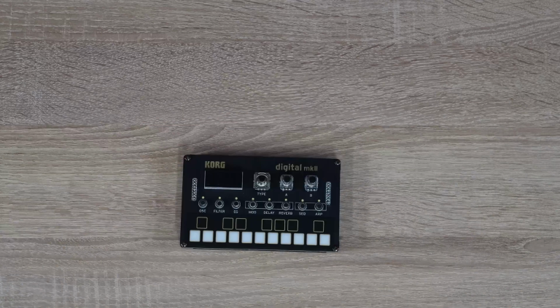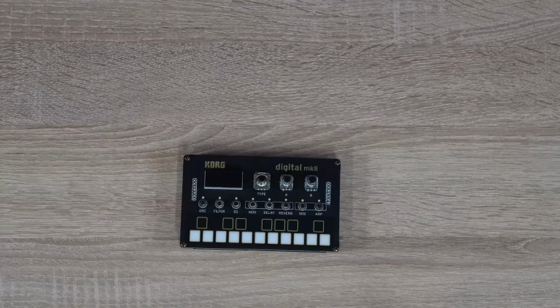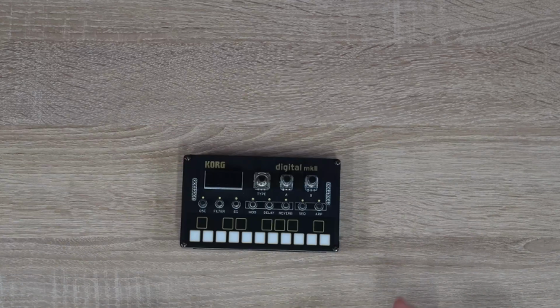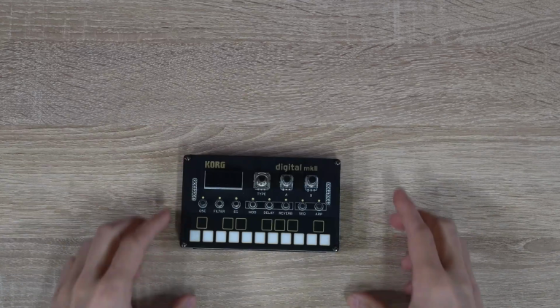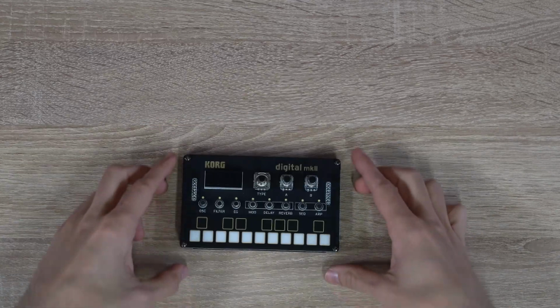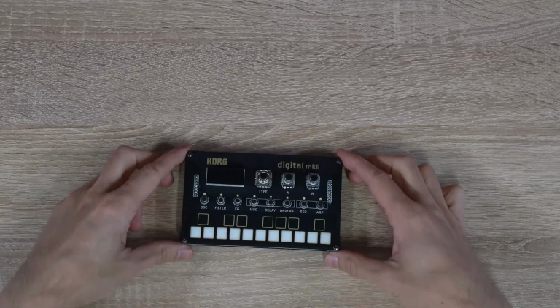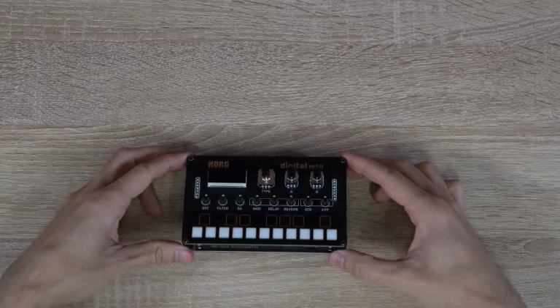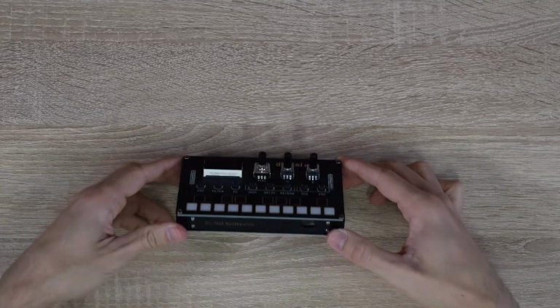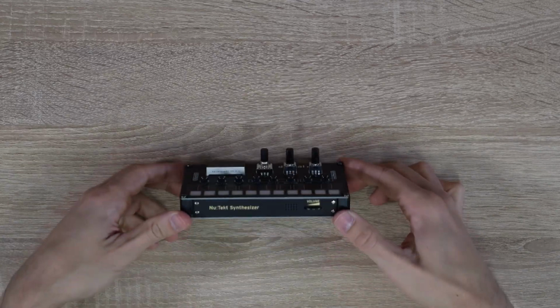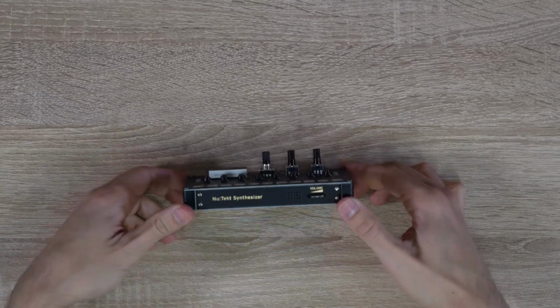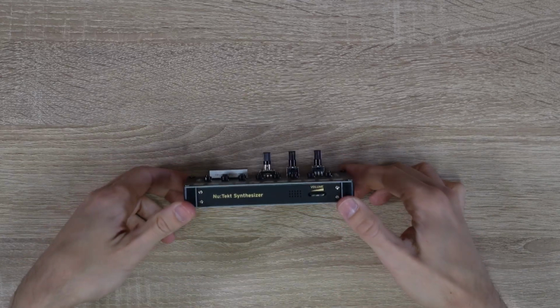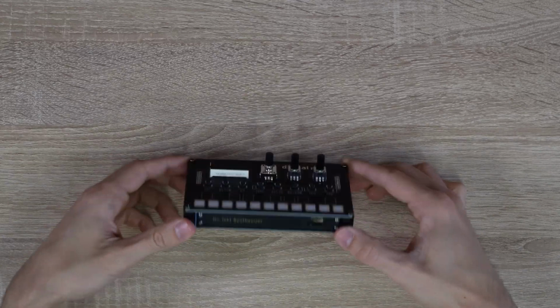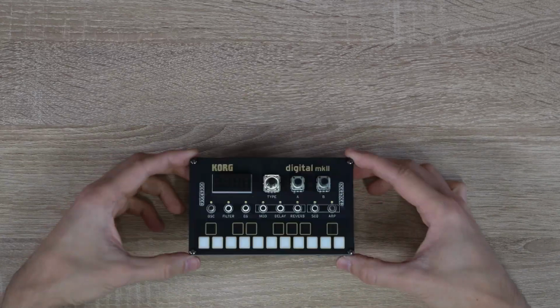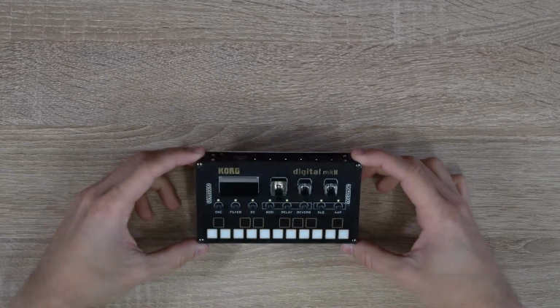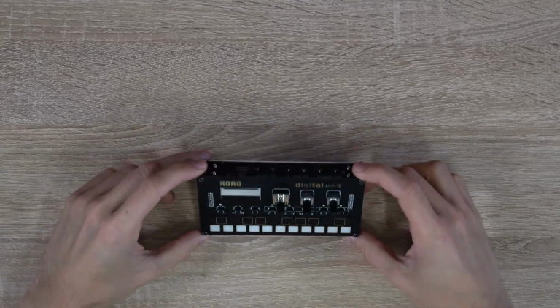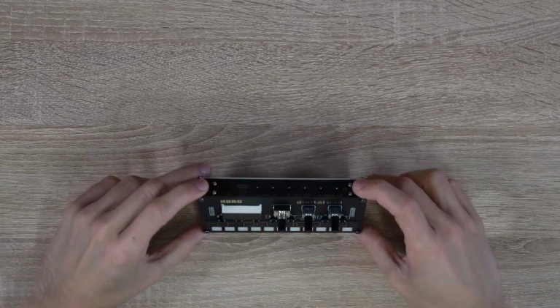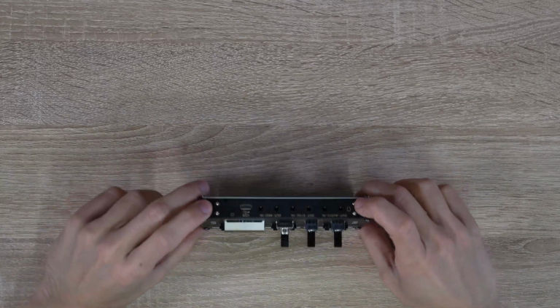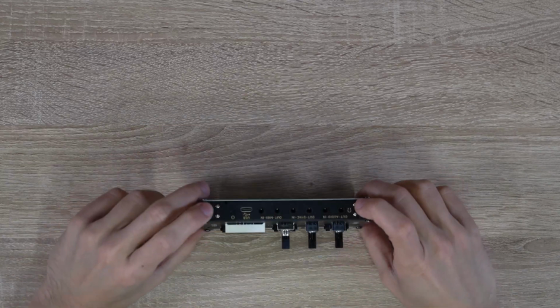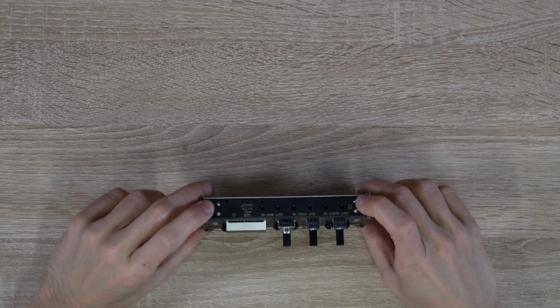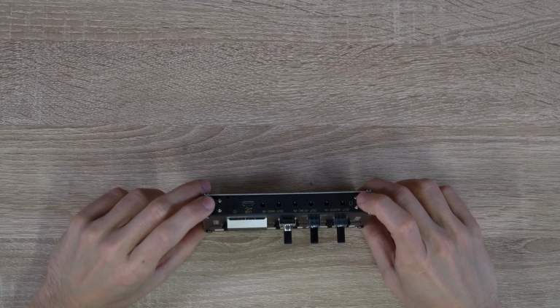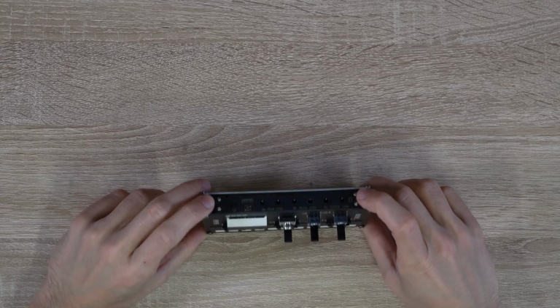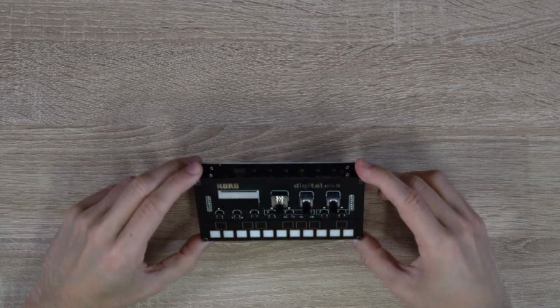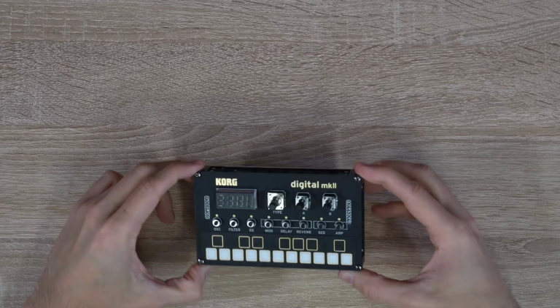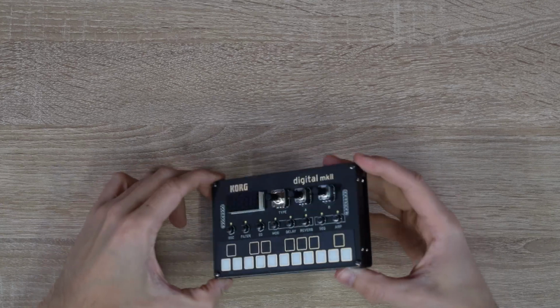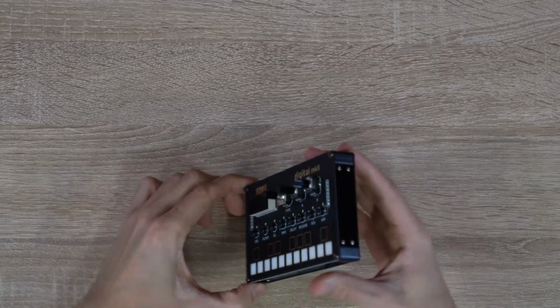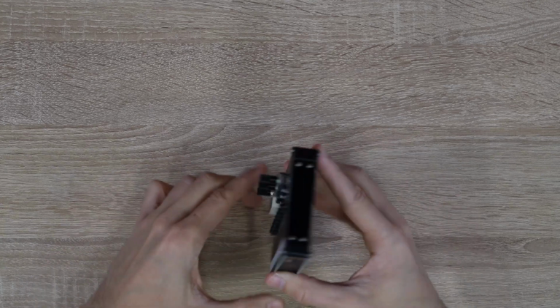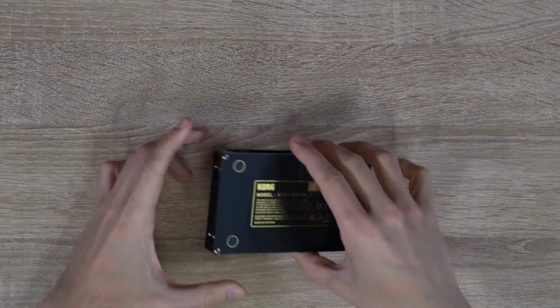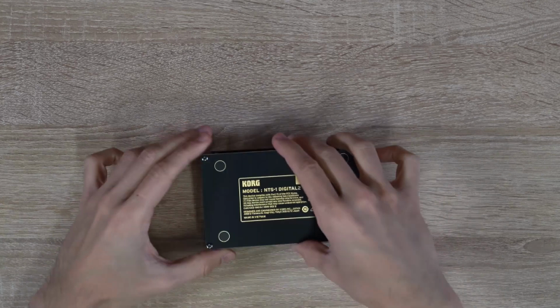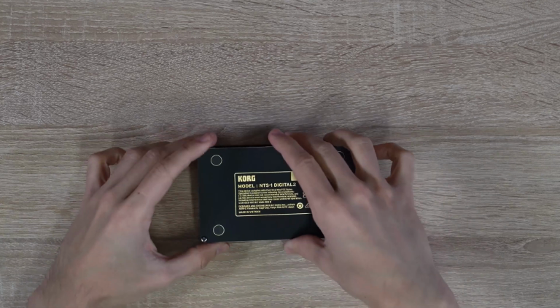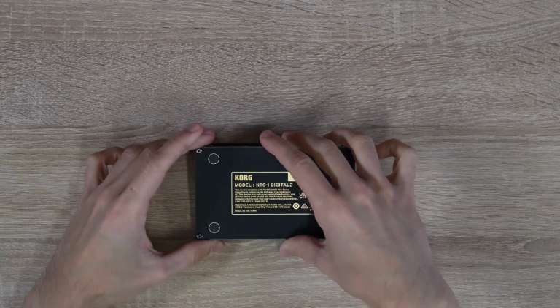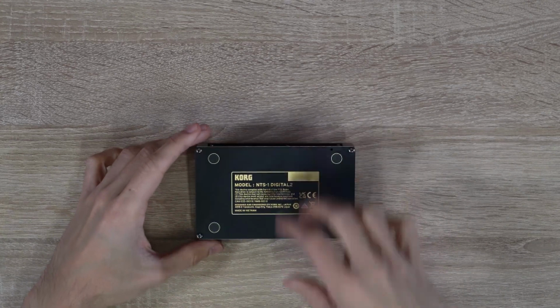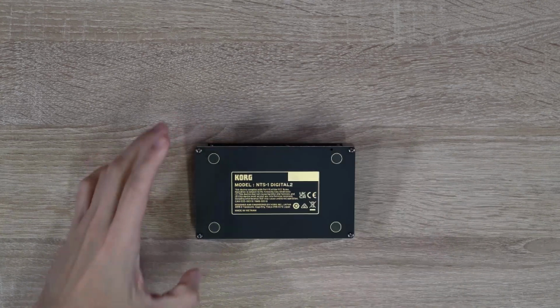Alright, our NTS-1 Mark II is almost complete. The only thing left is to attach the rubberized feet to the circles on the back panel.